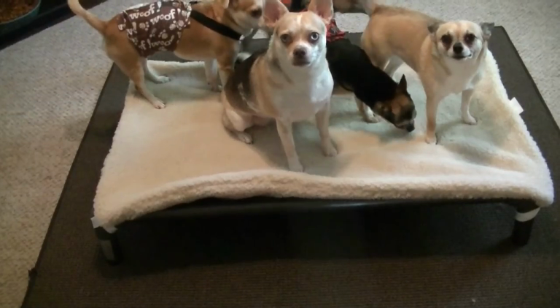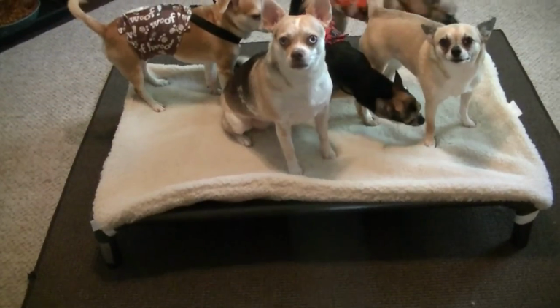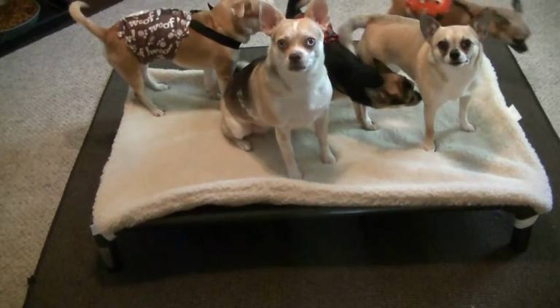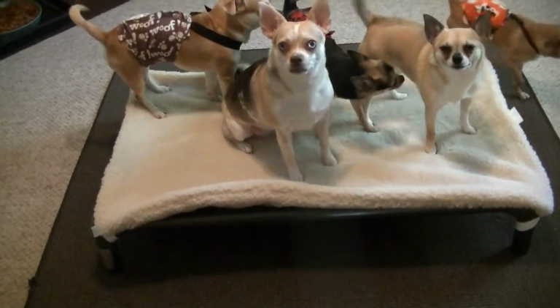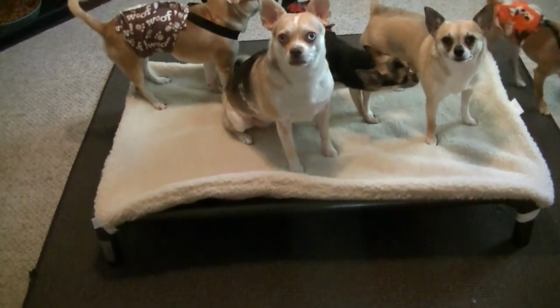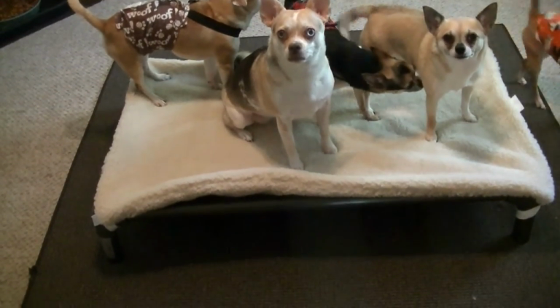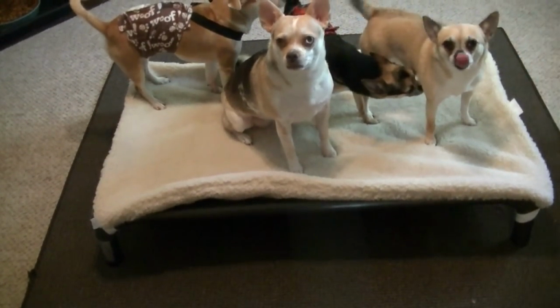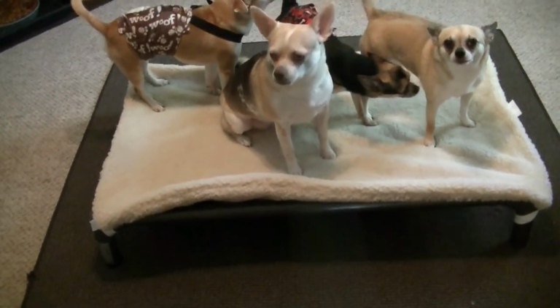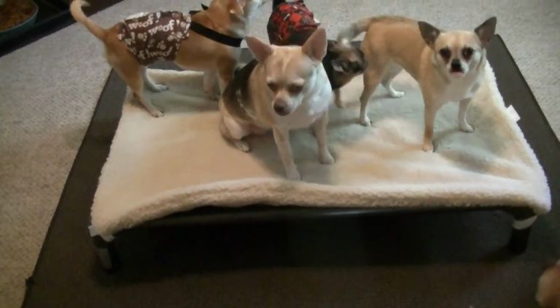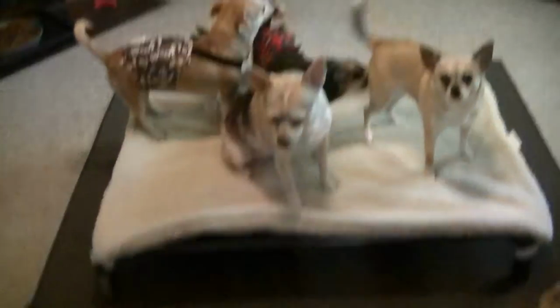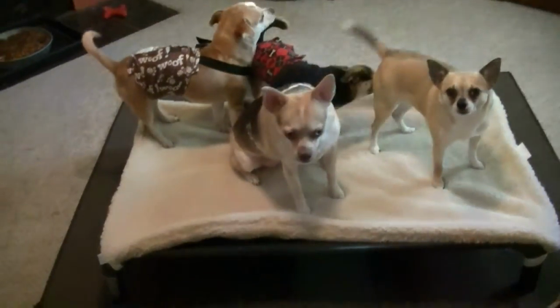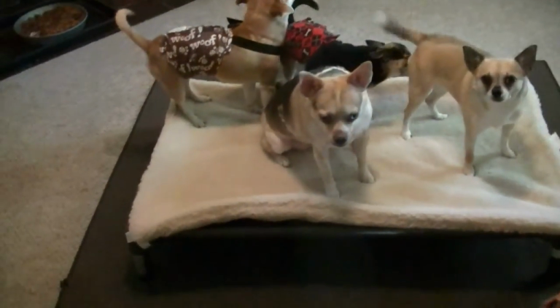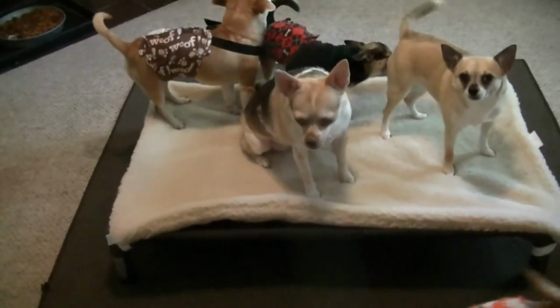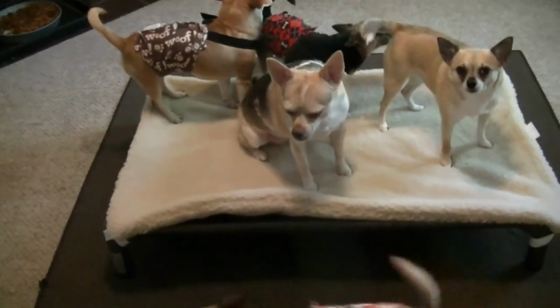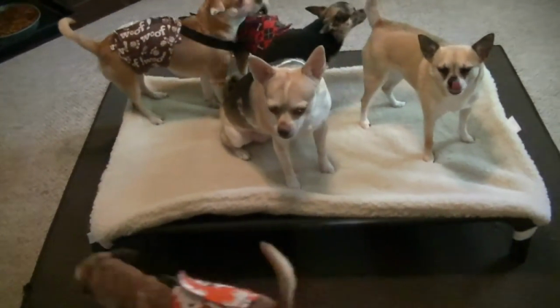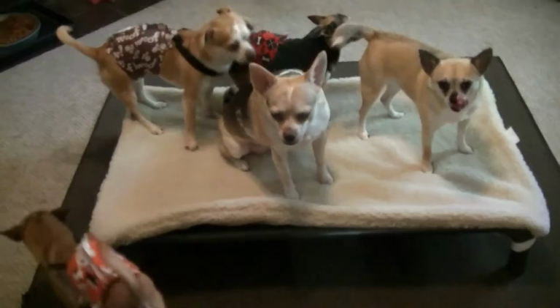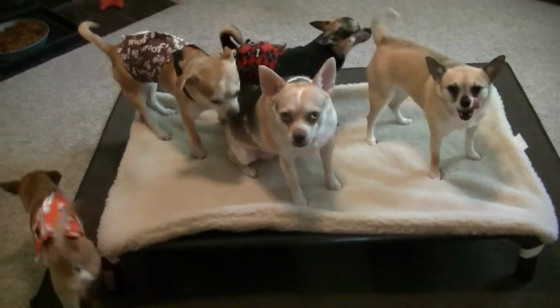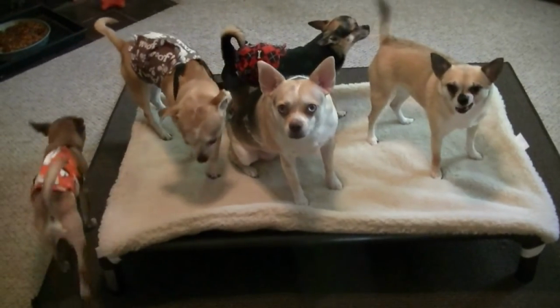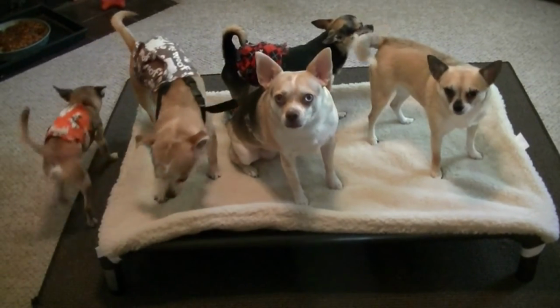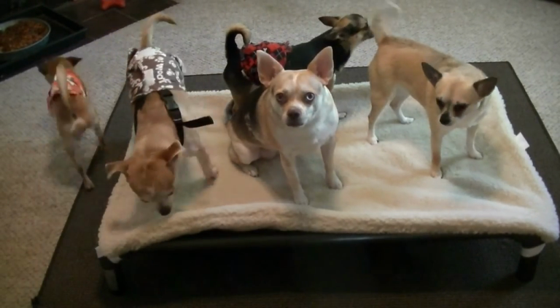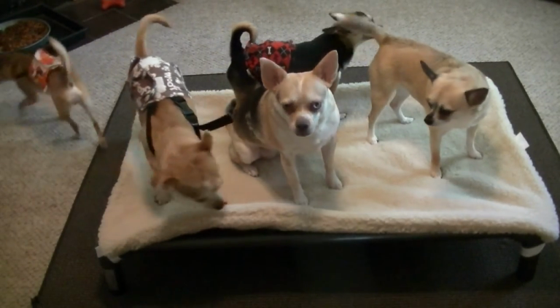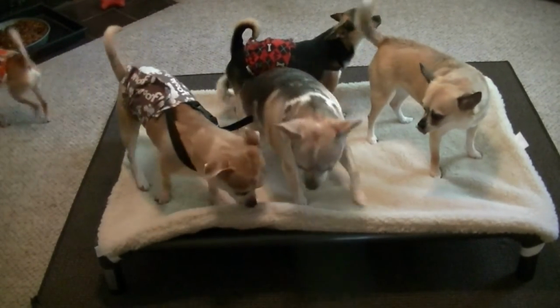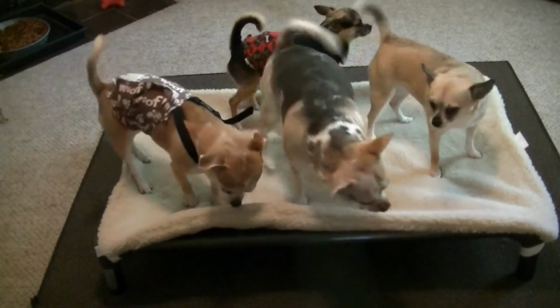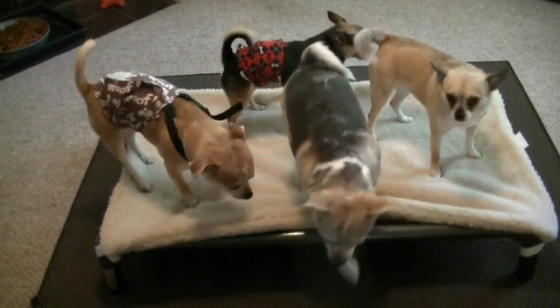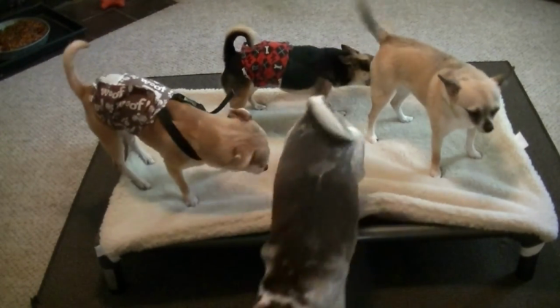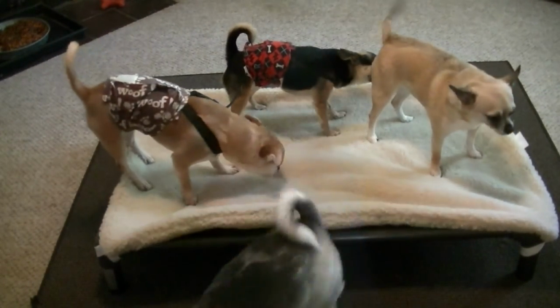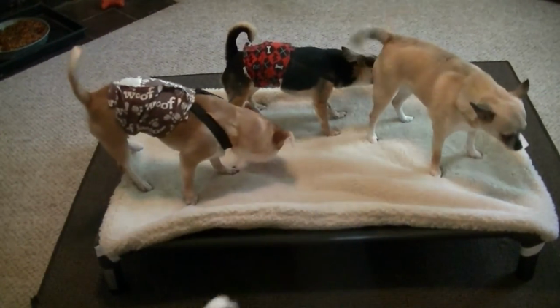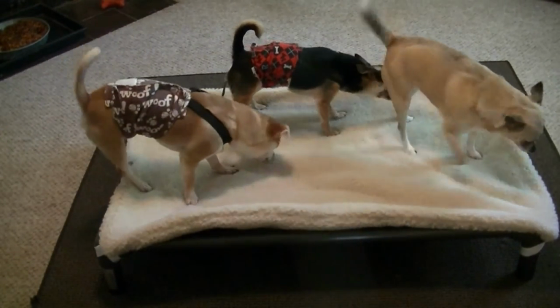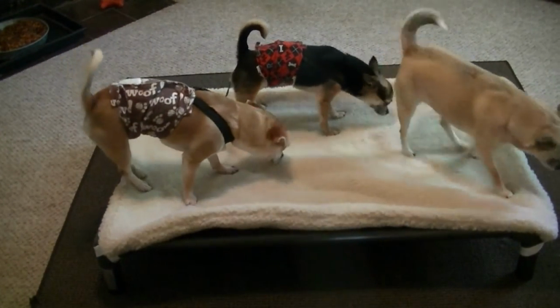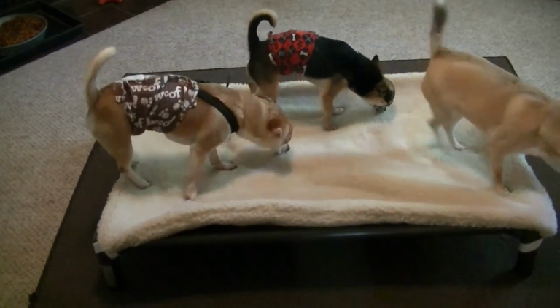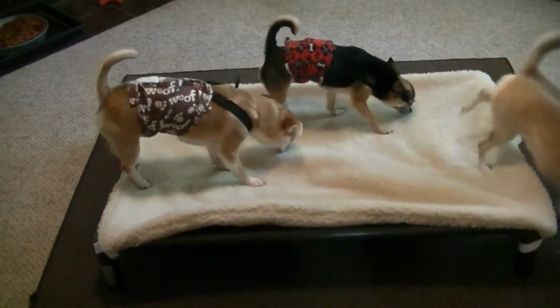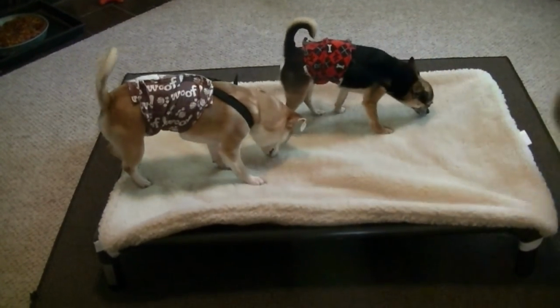Hi guys! Today I'm doing a video review on a product our dogs just got in the mail to review. This is their Kuranda dog bed.